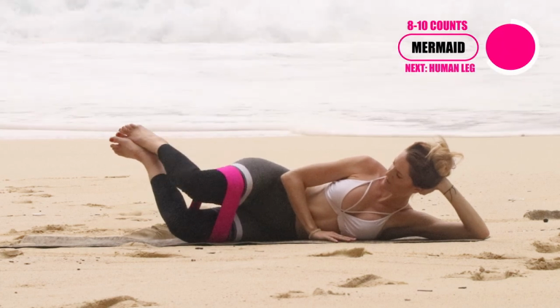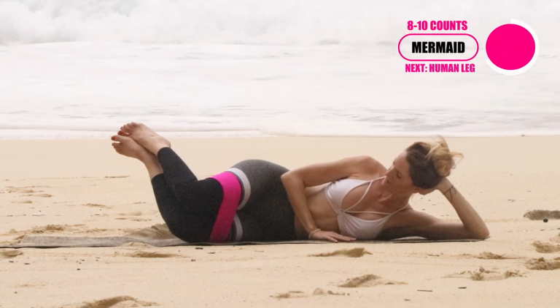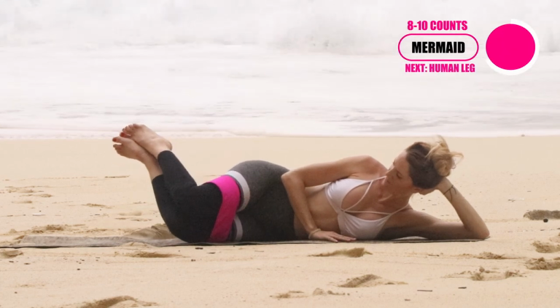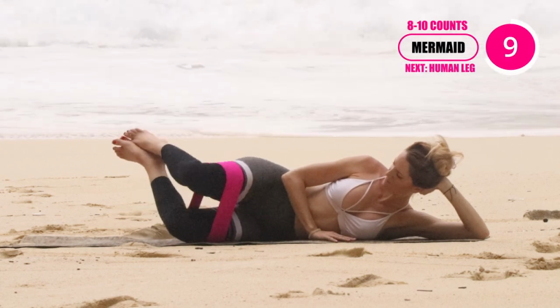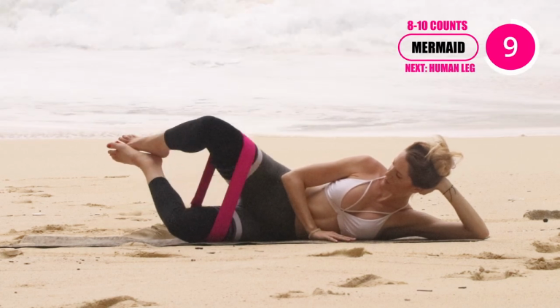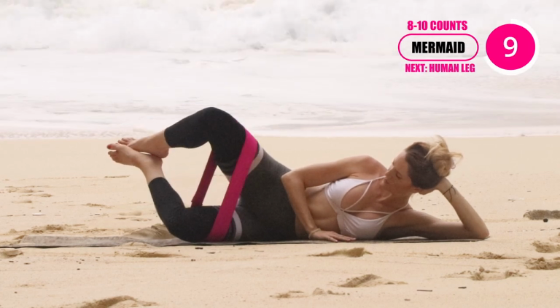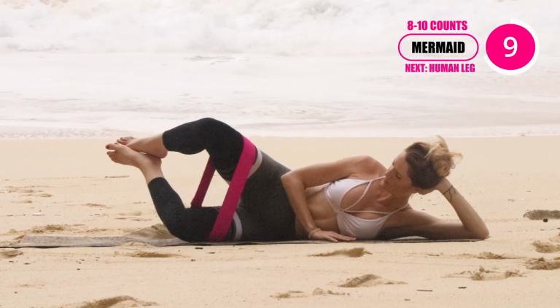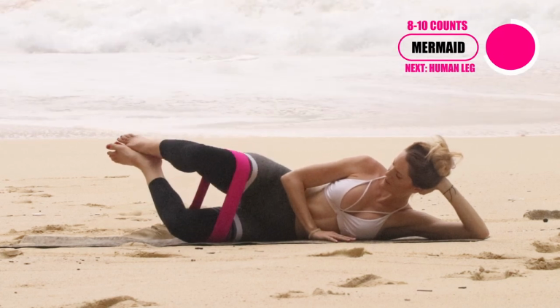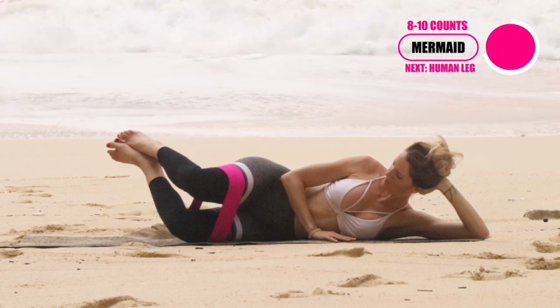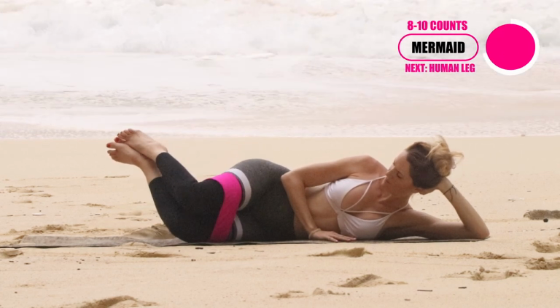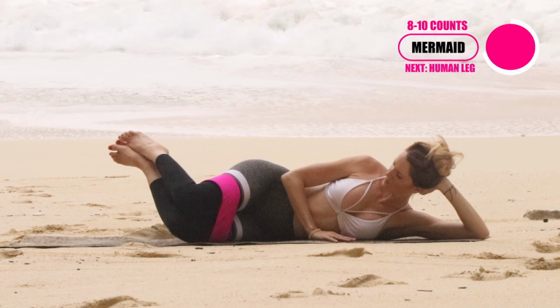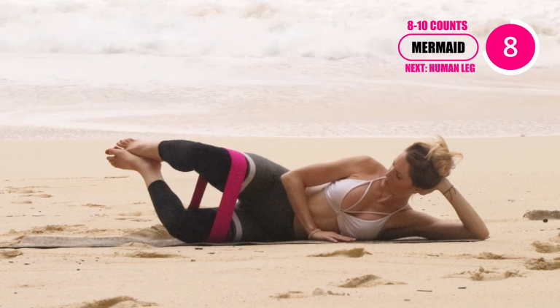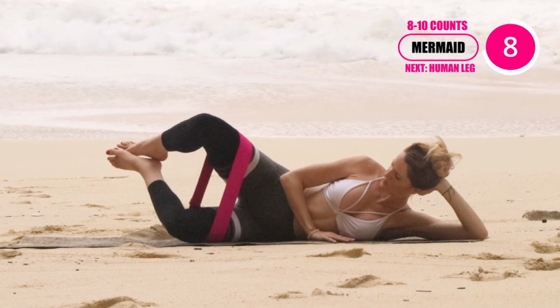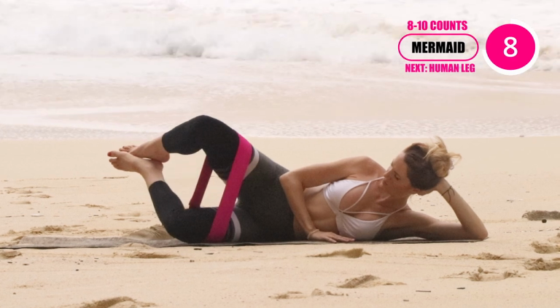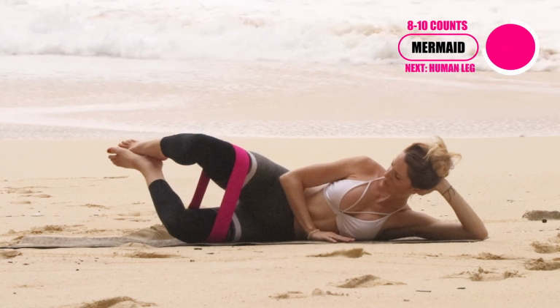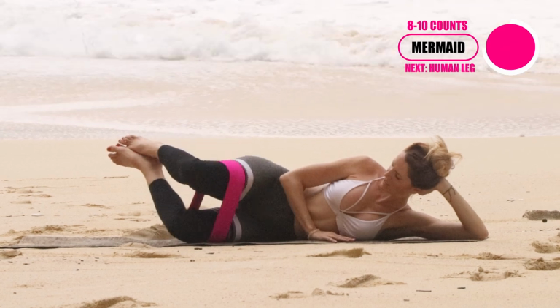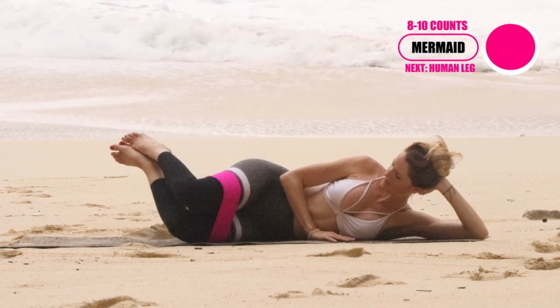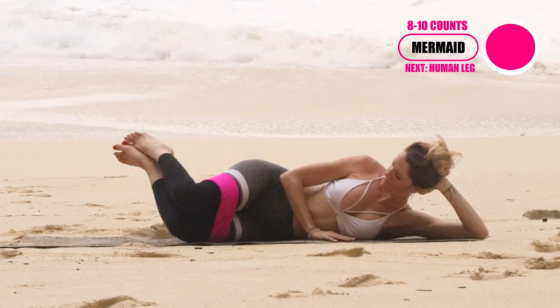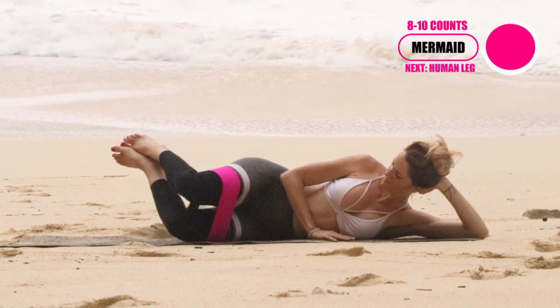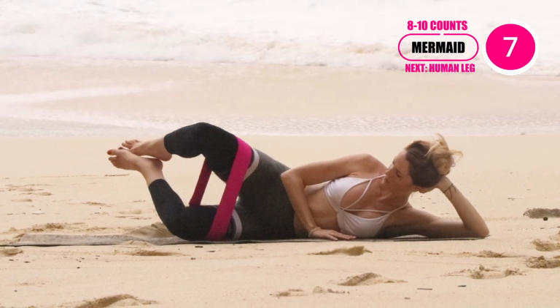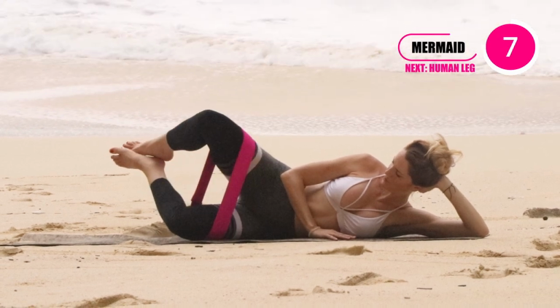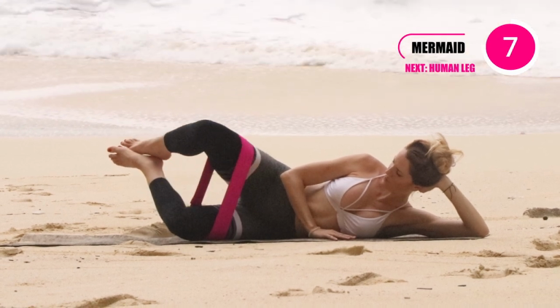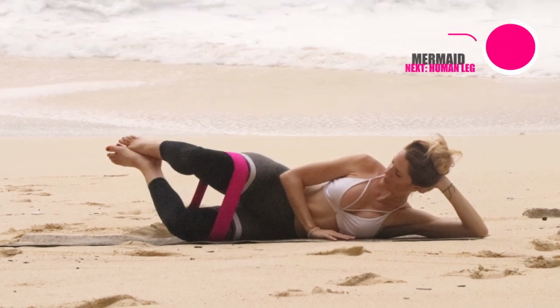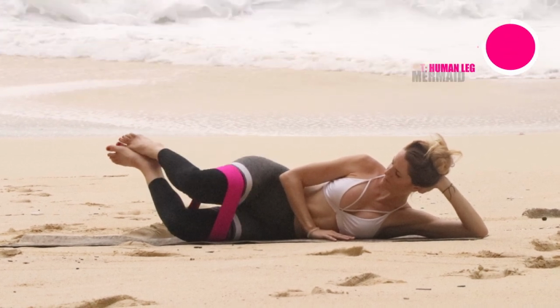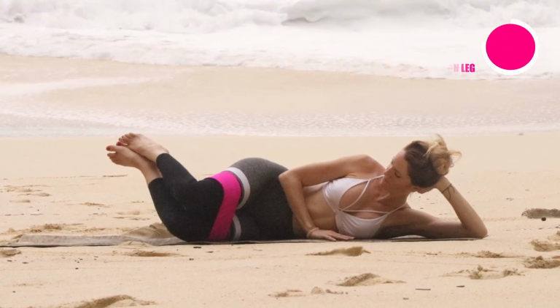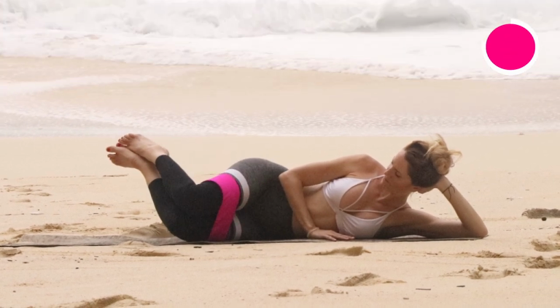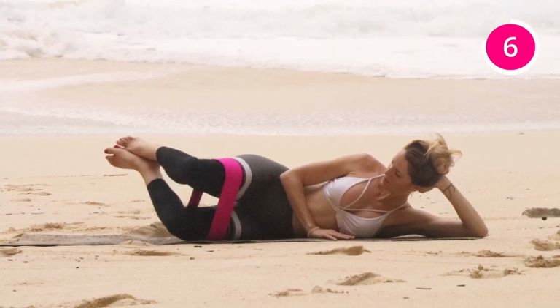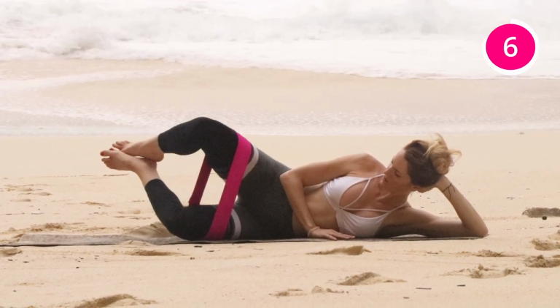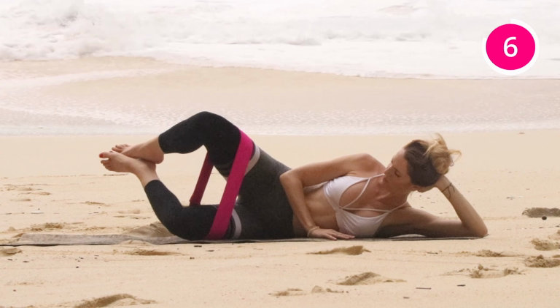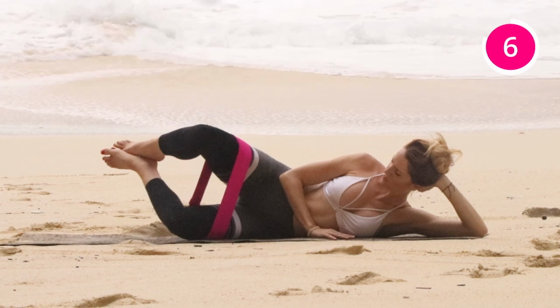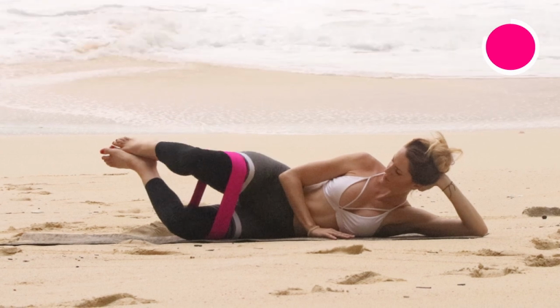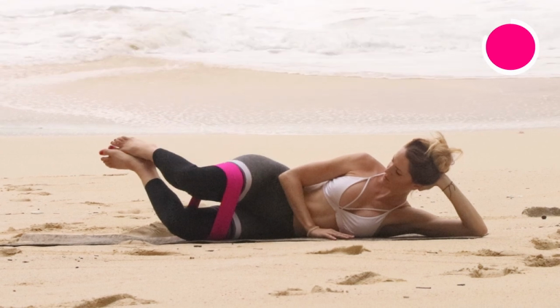The next one is mermaid — I really feel this one. Just pop both of your feet up. The bottom knee stays on the ground, and the top knee is the only one that's lifting.